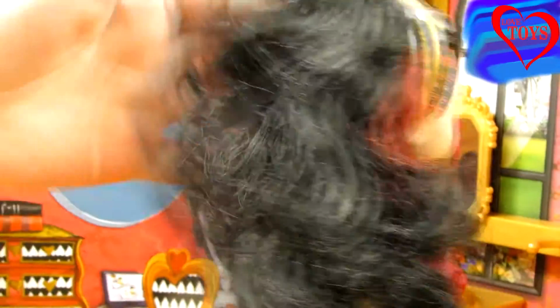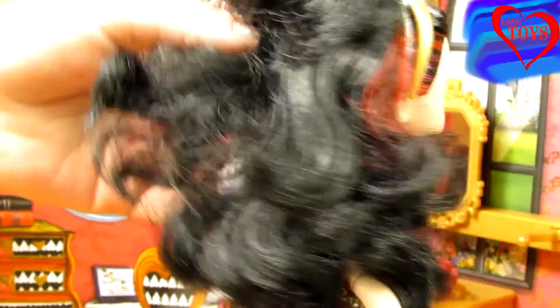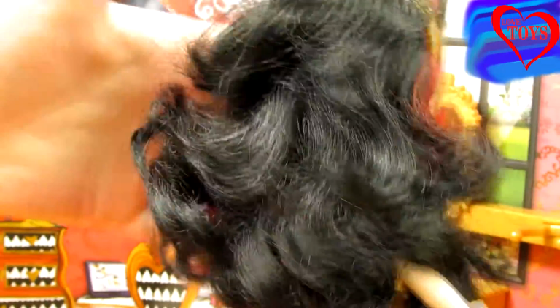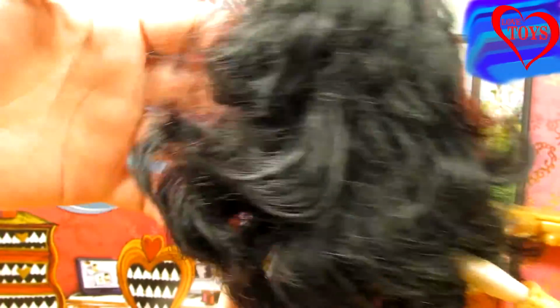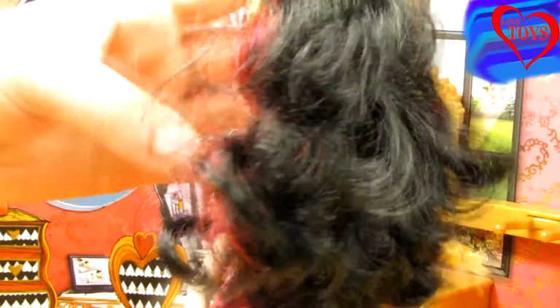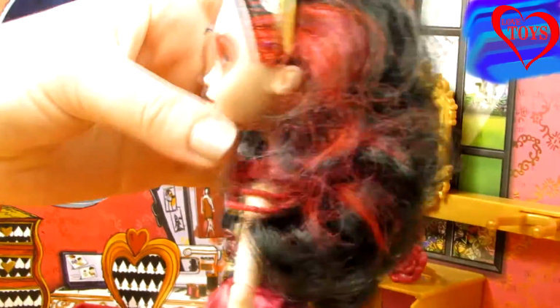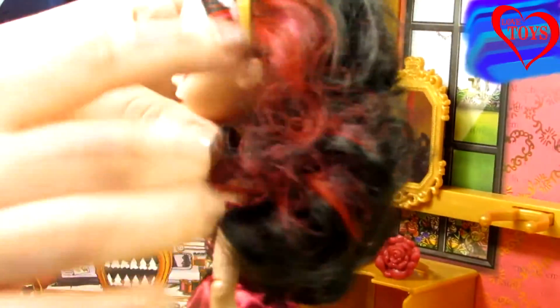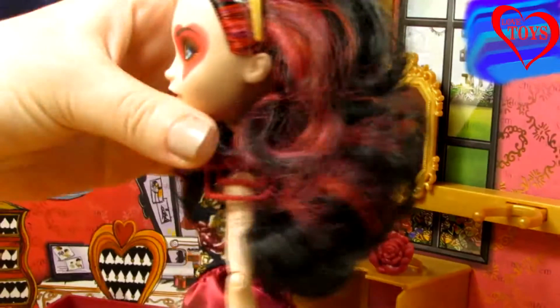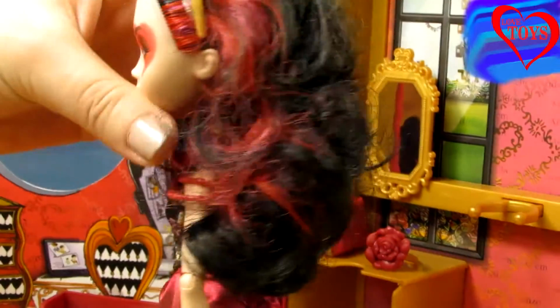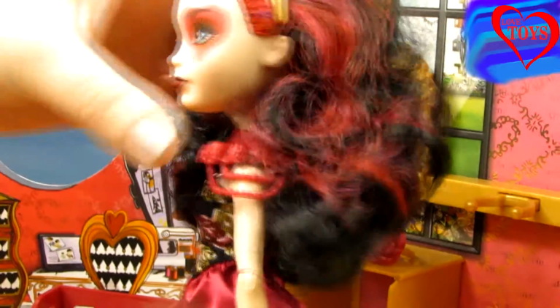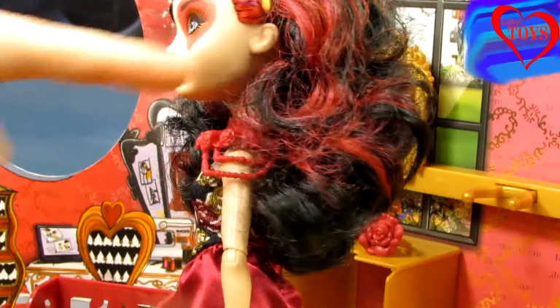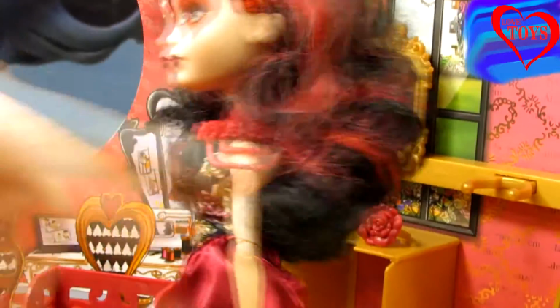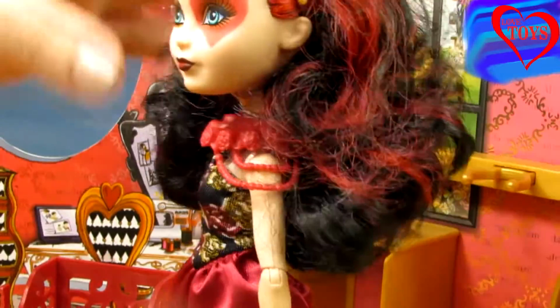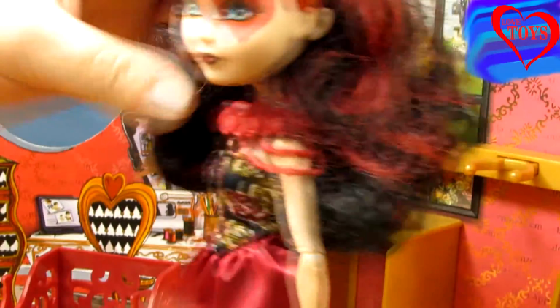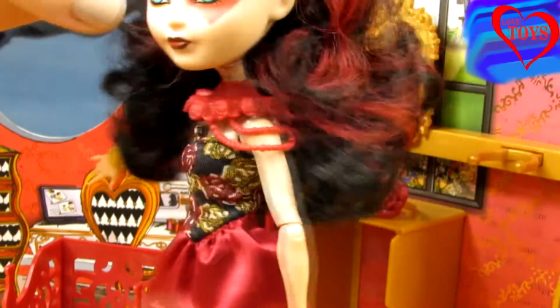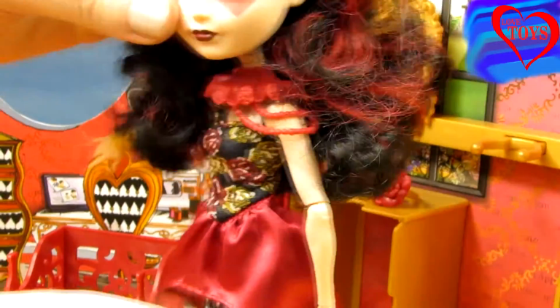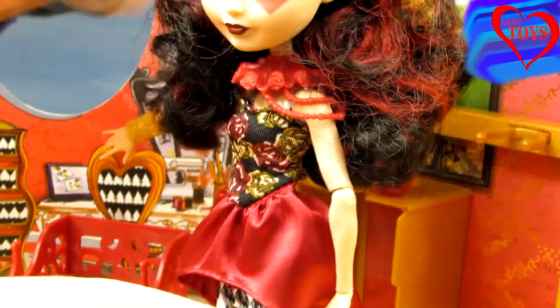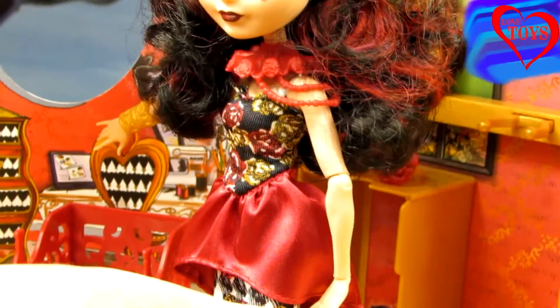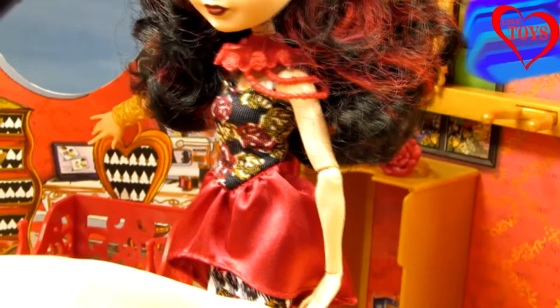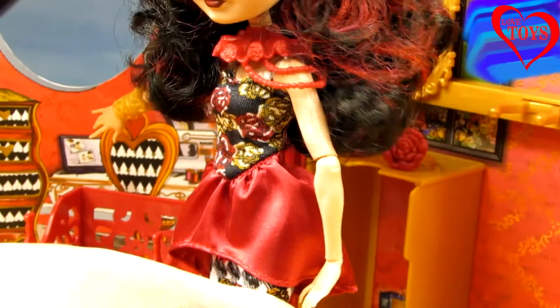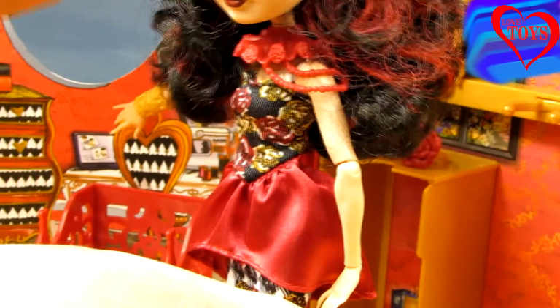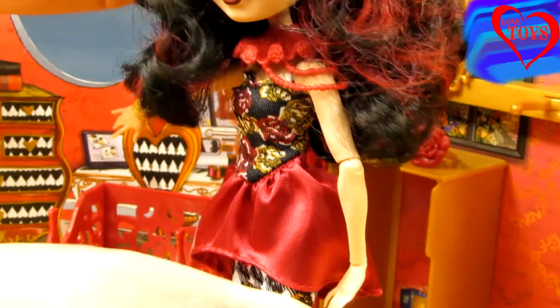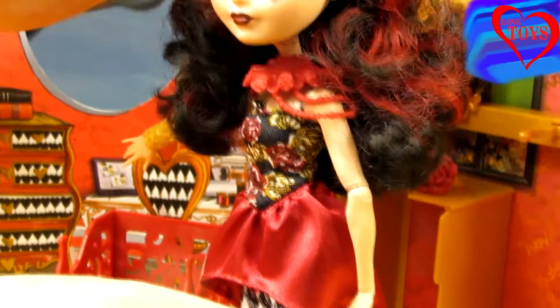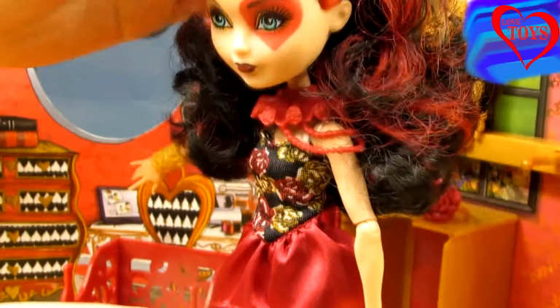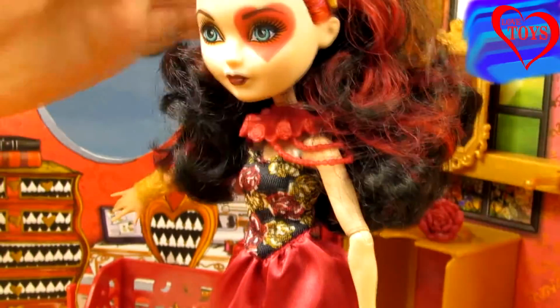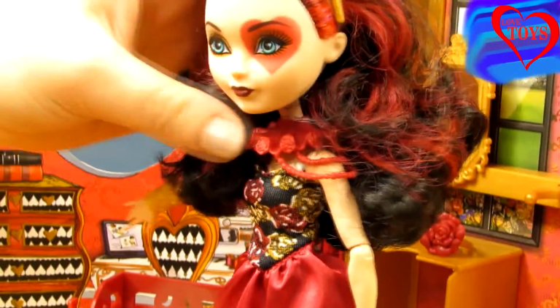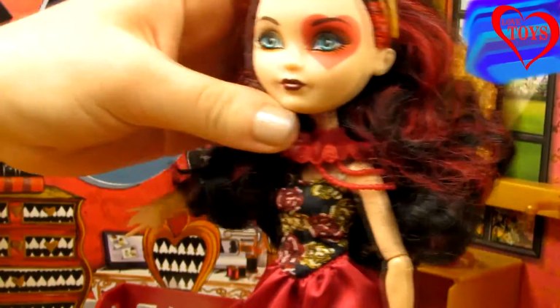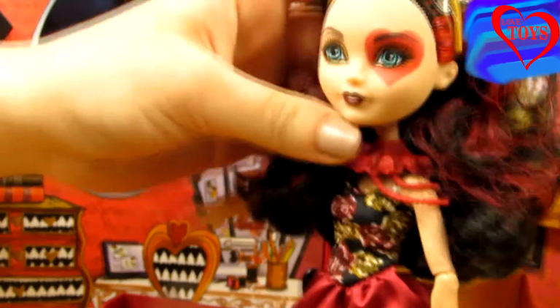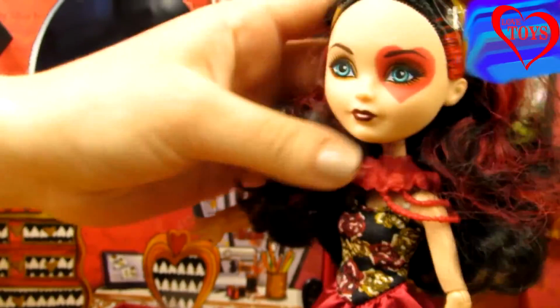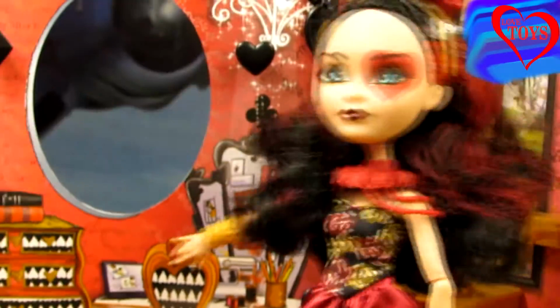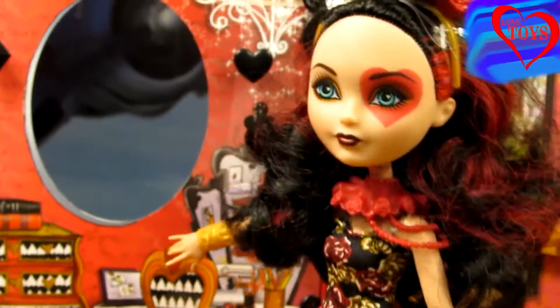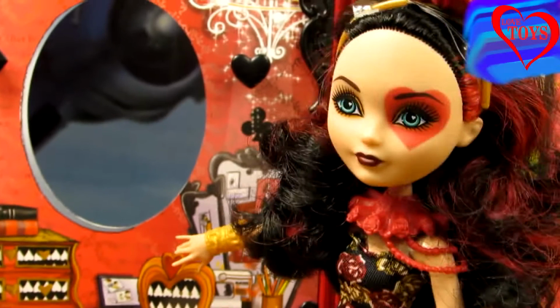Her hair is mostly curly in black, with red highlights on one side, and she's wearing a cute golden headband with a lot of roses. Now let's see her outfit.